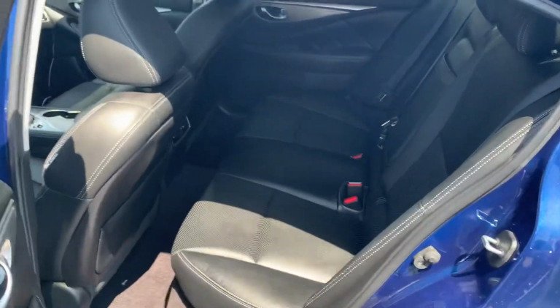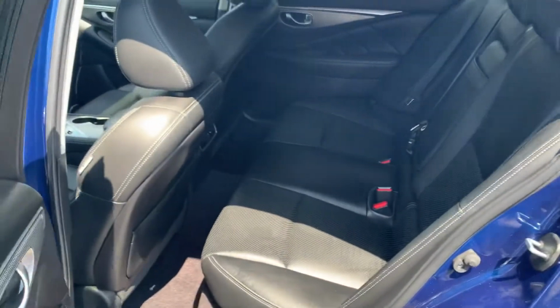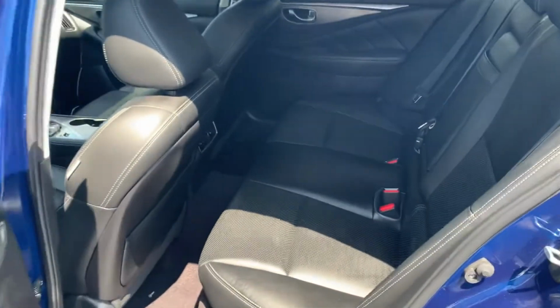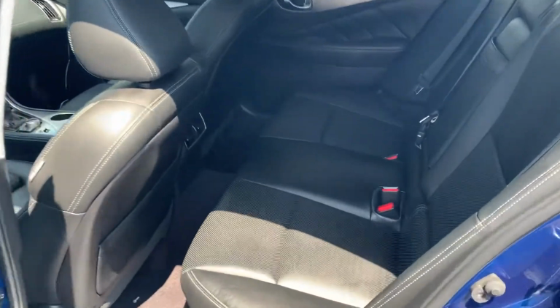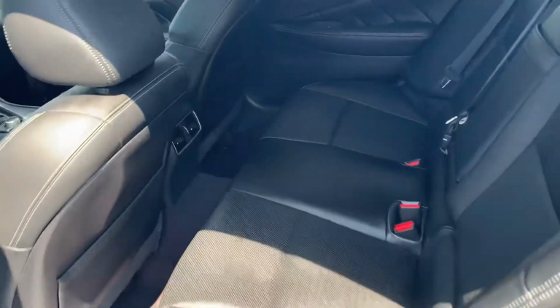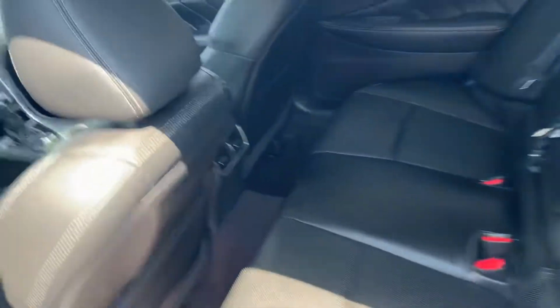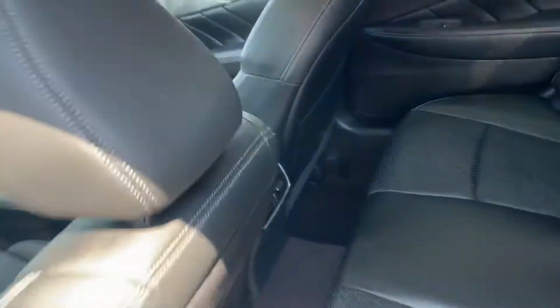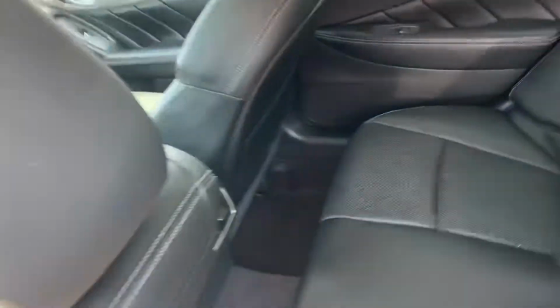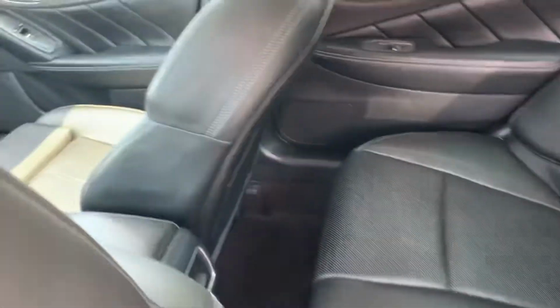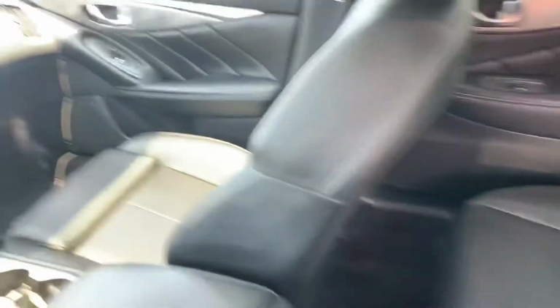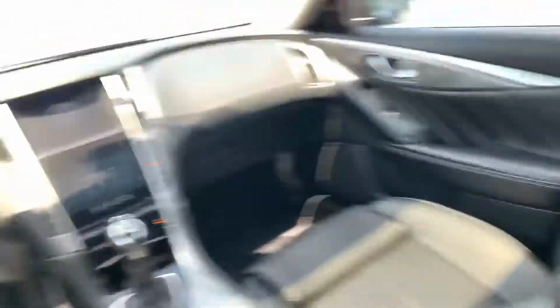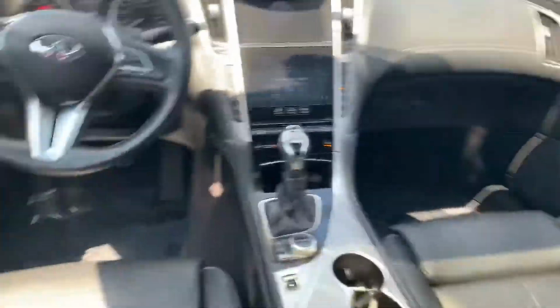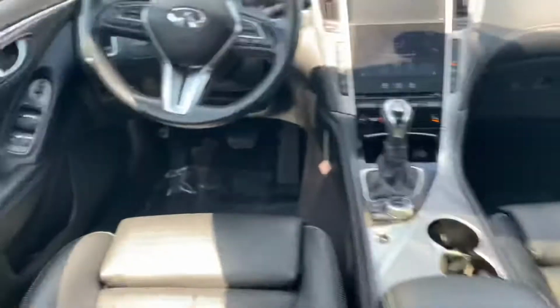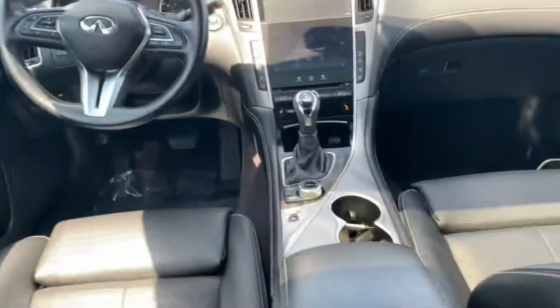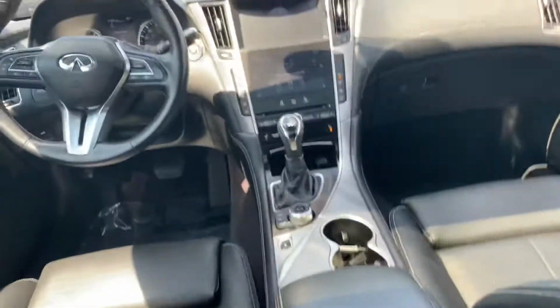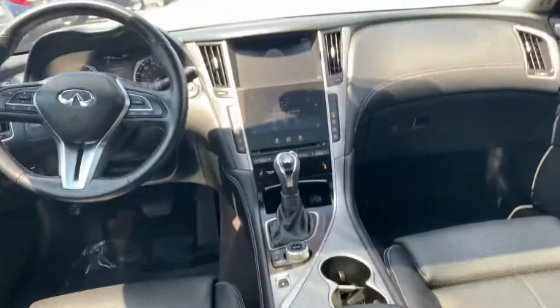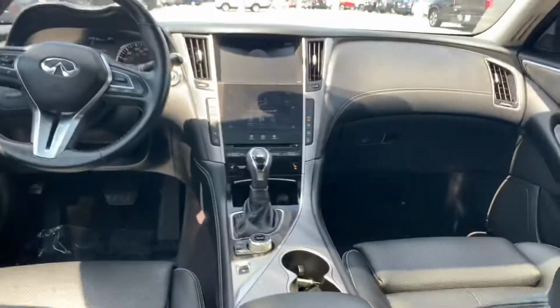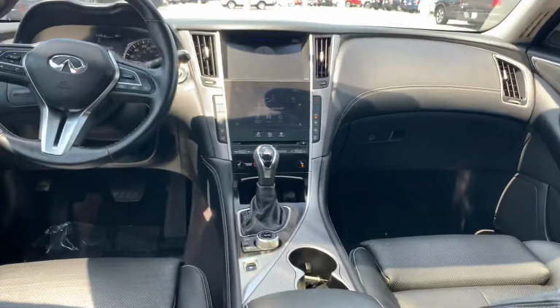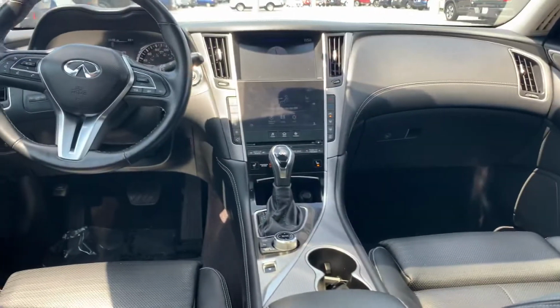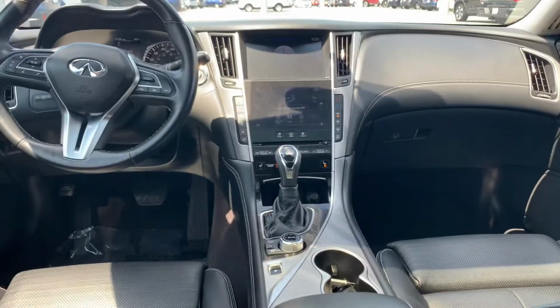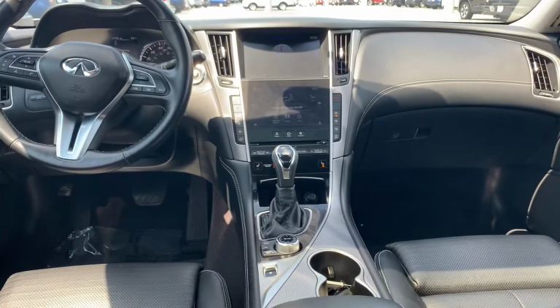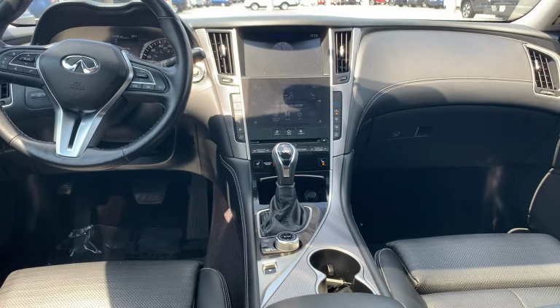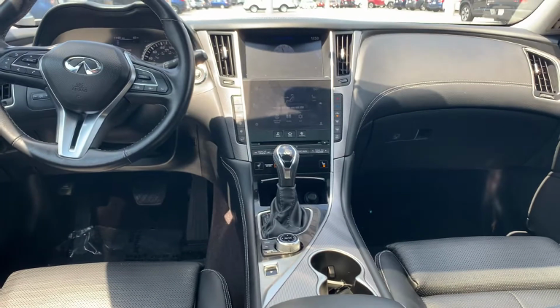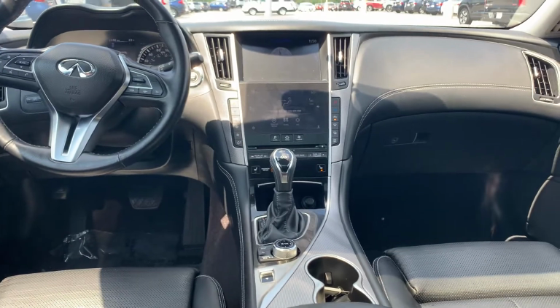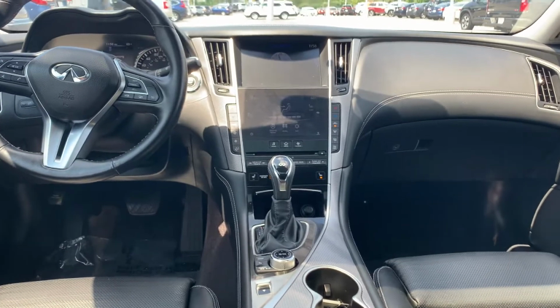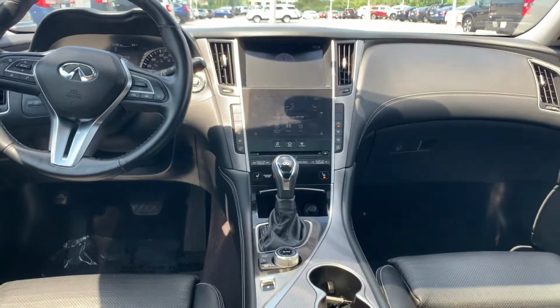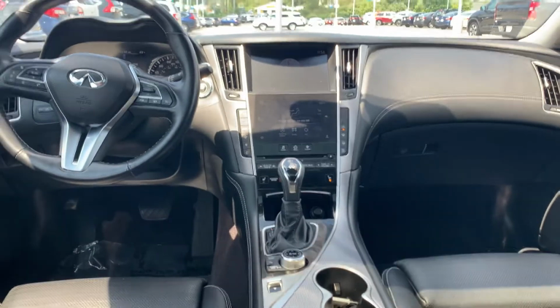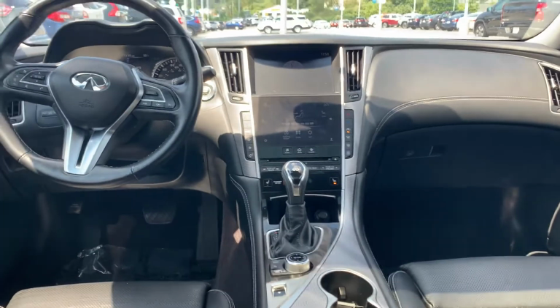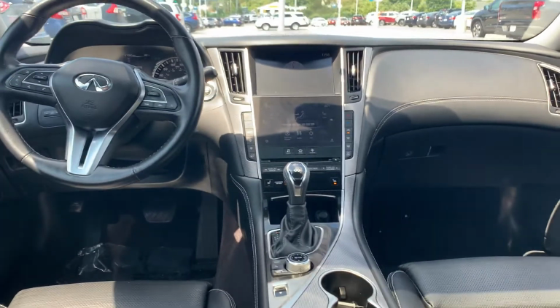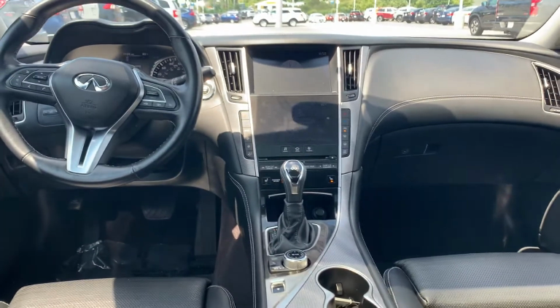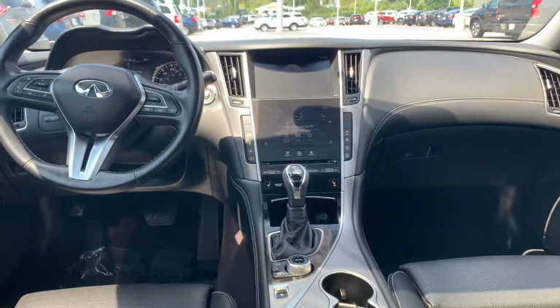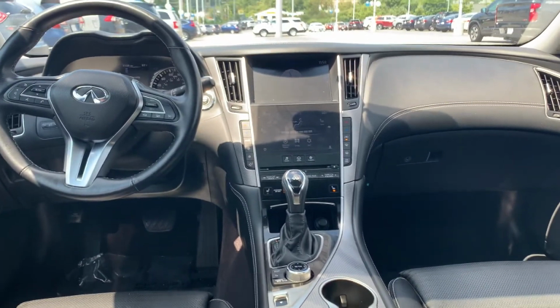Here's a view of the back. Plenty of leg room back here, also very comfortable.